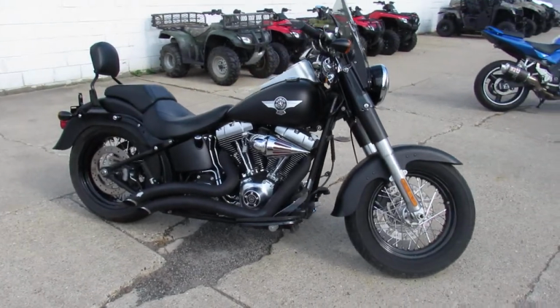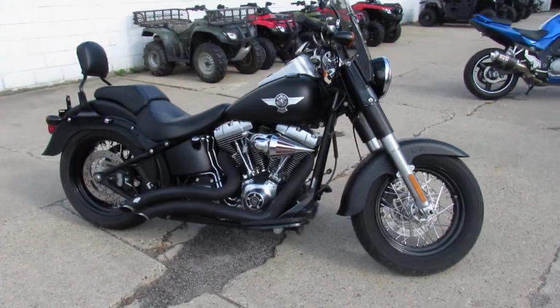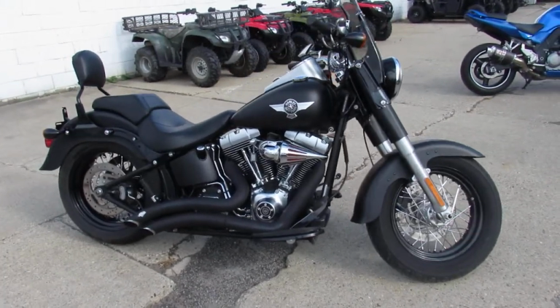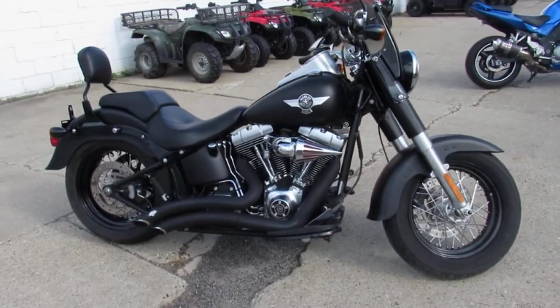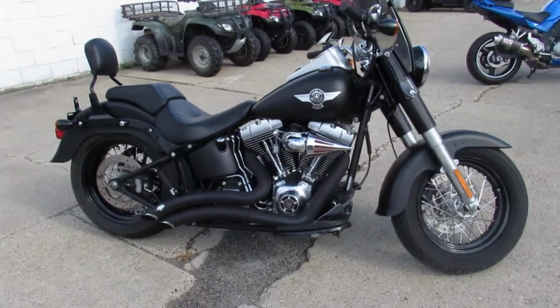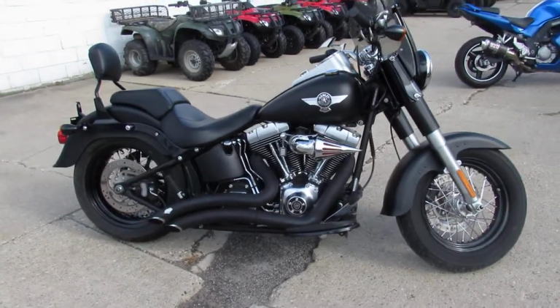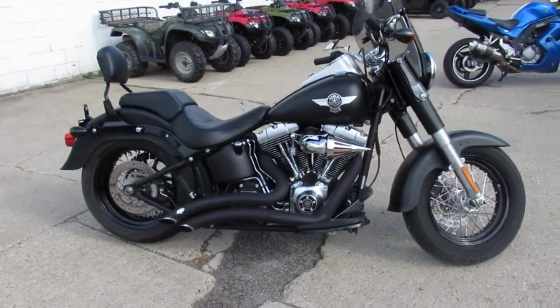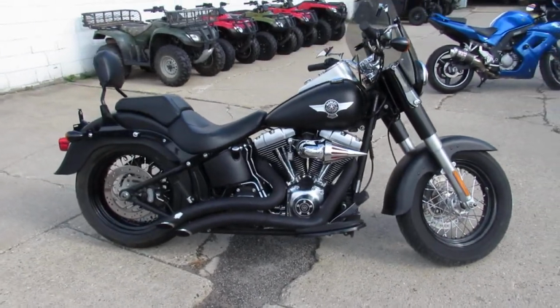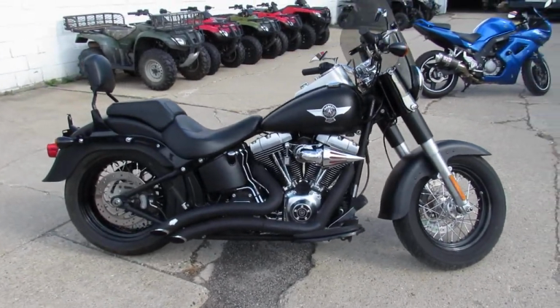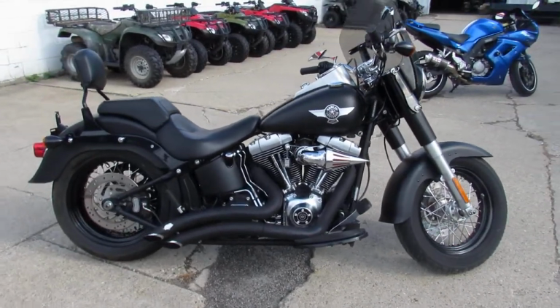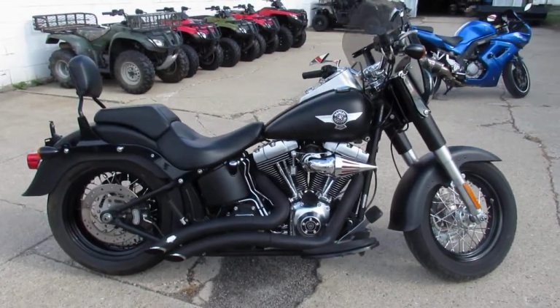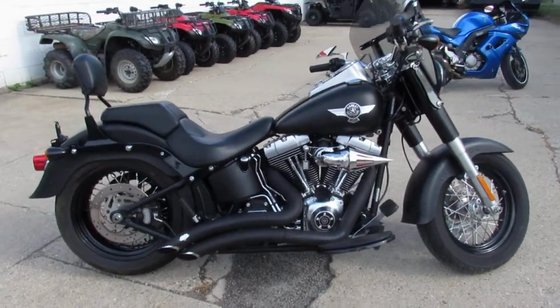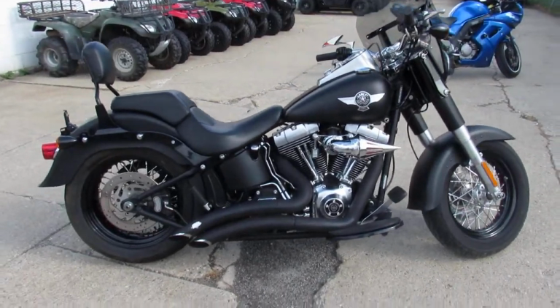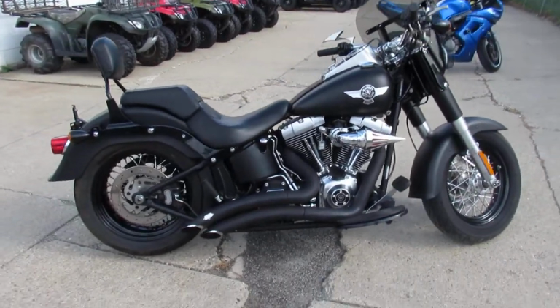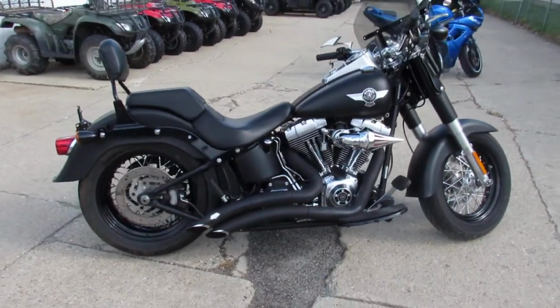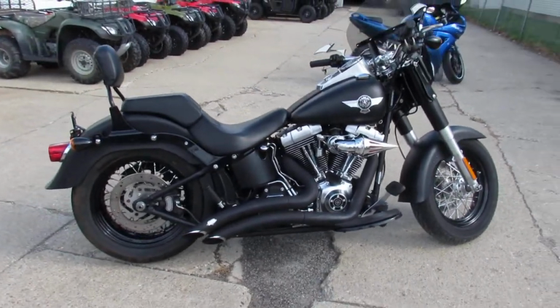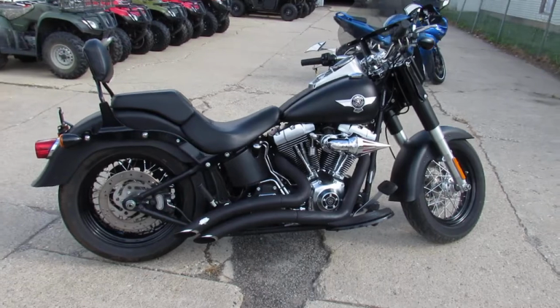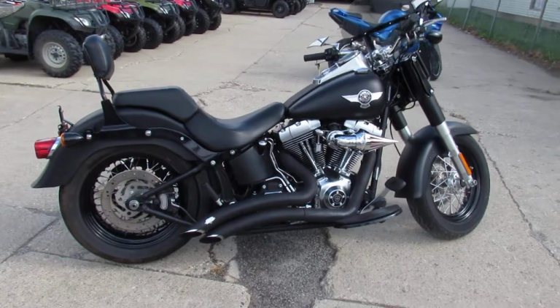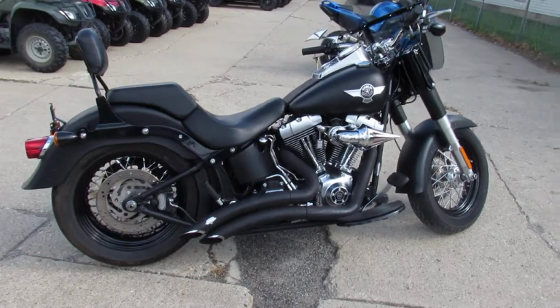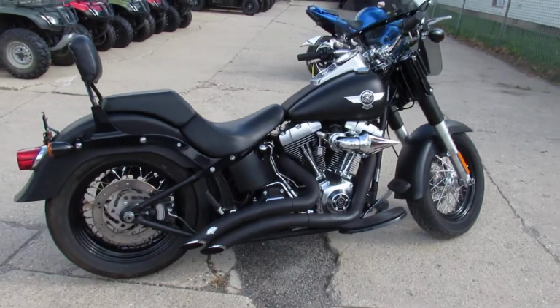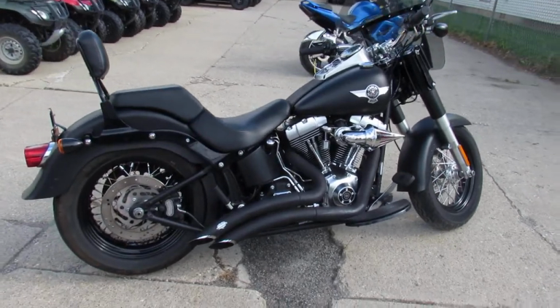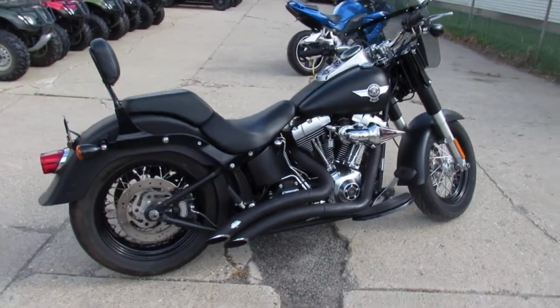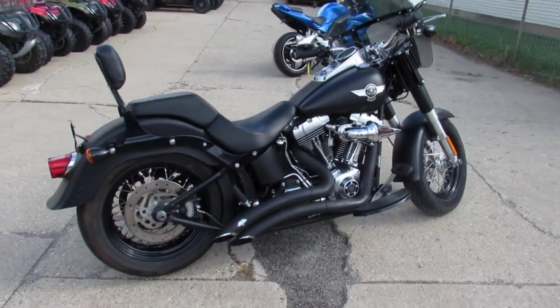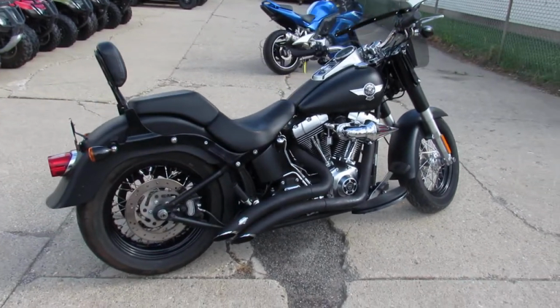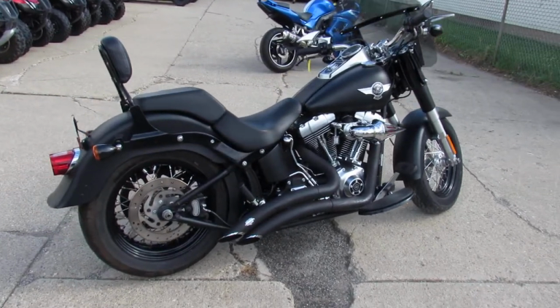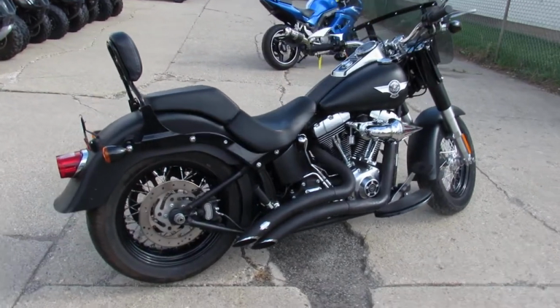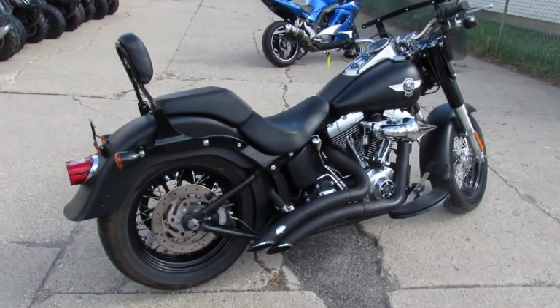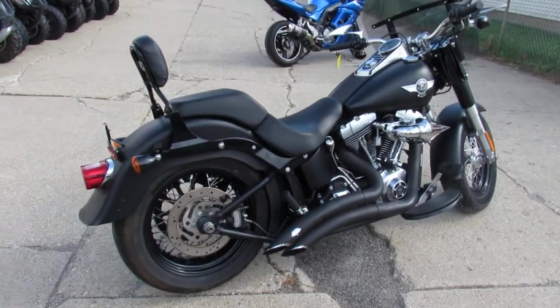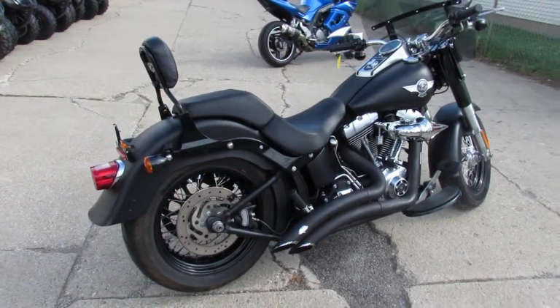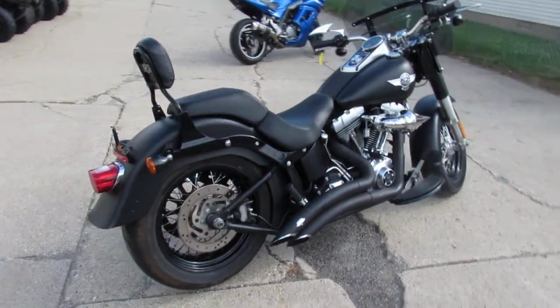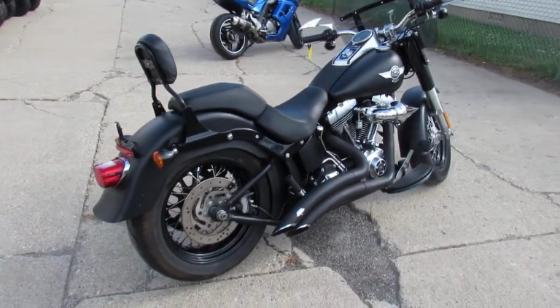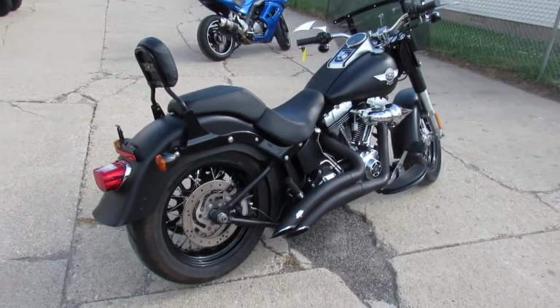It's got some Vansen Hind short shot exhaust, the cone air intake on it, a quick release backrest, and a tinted windscreen.